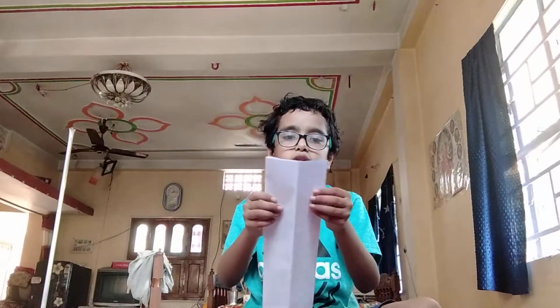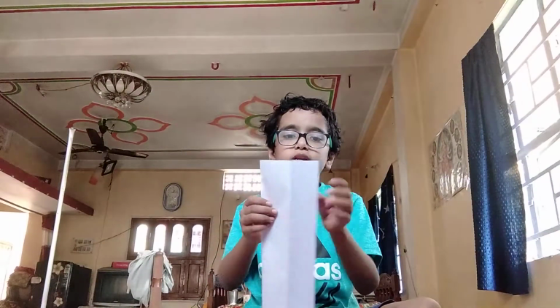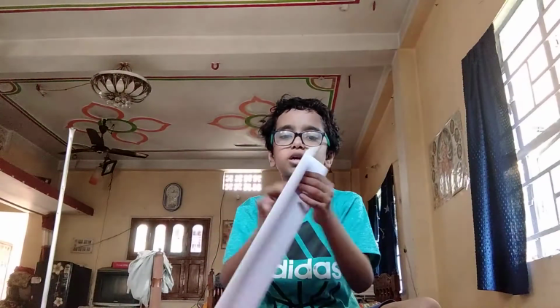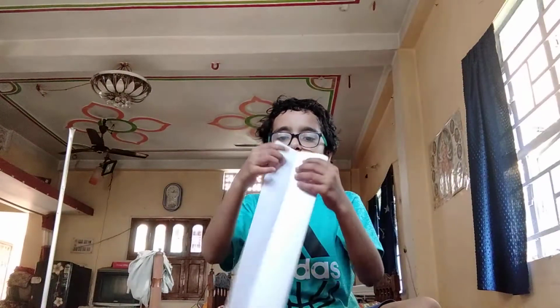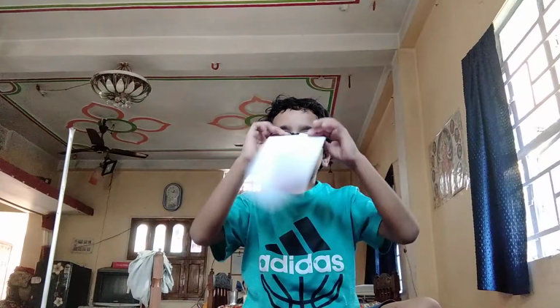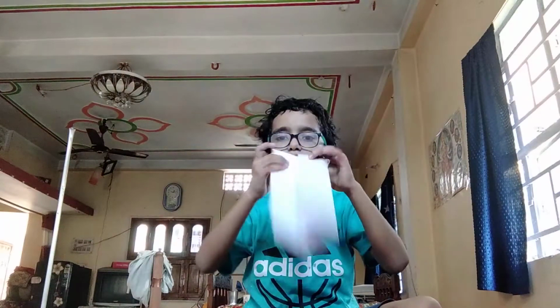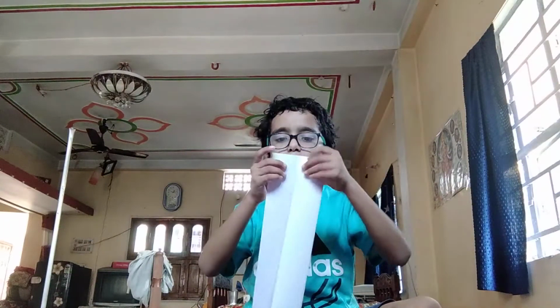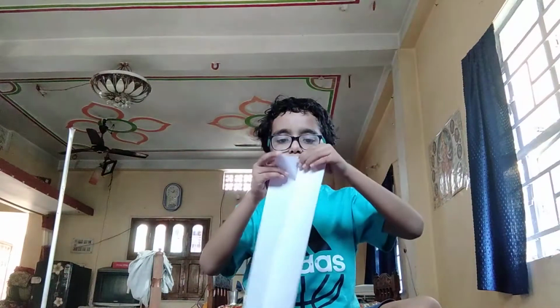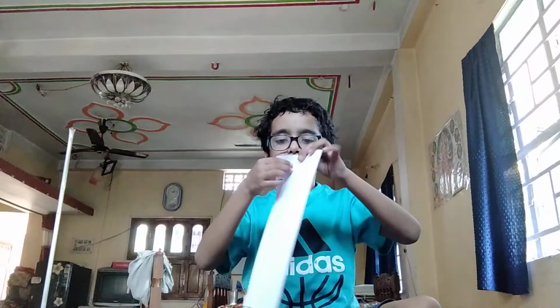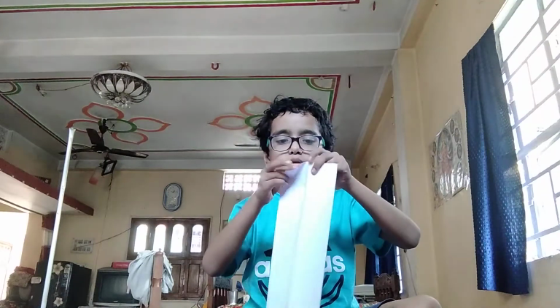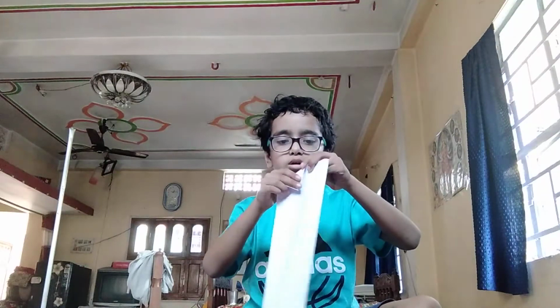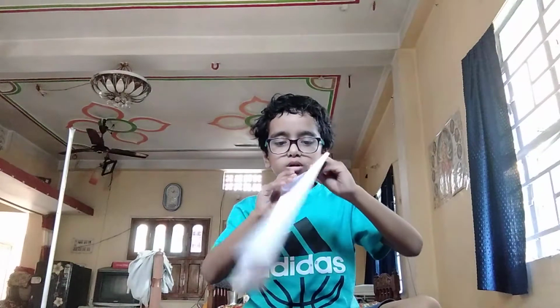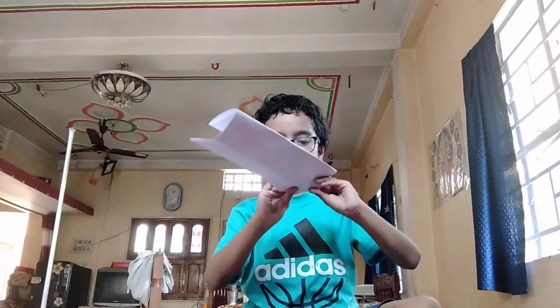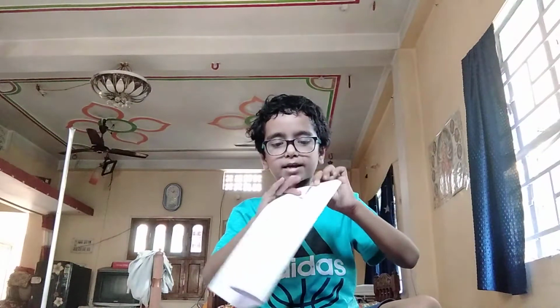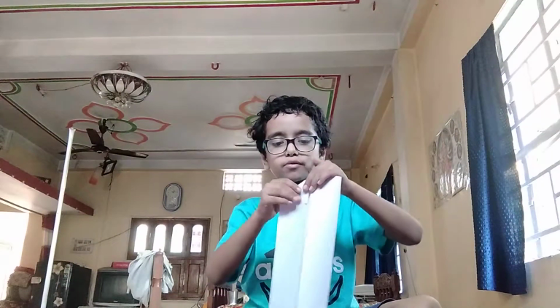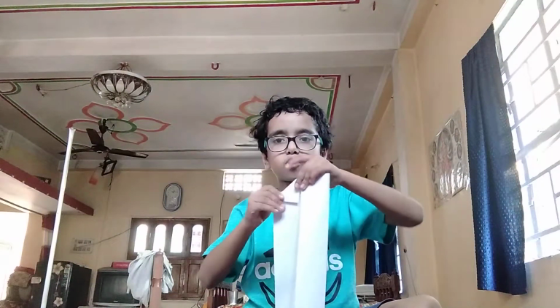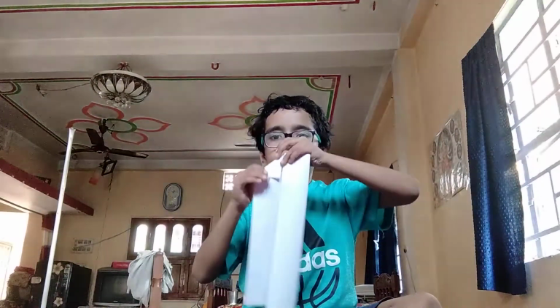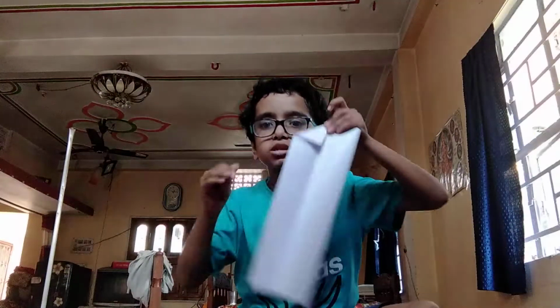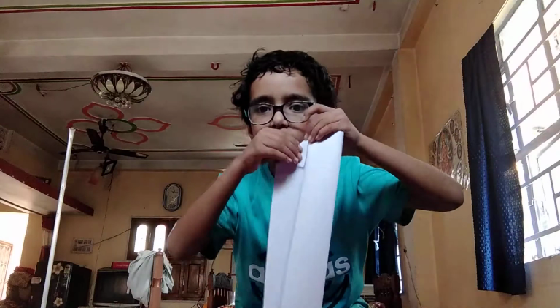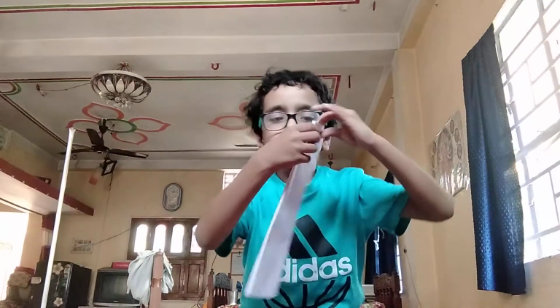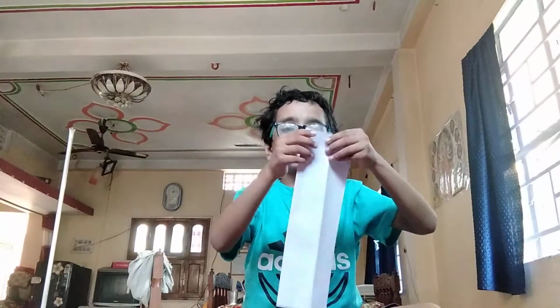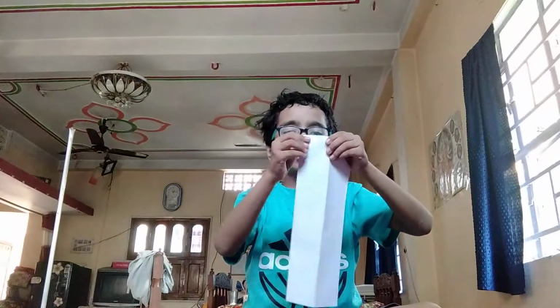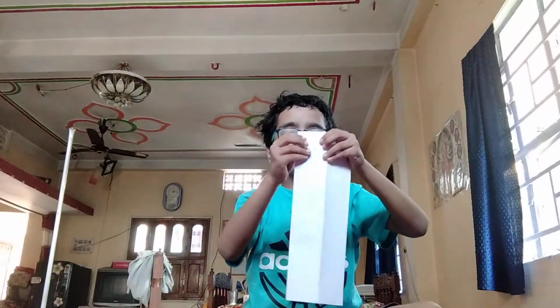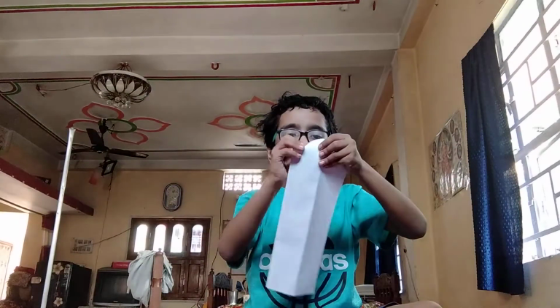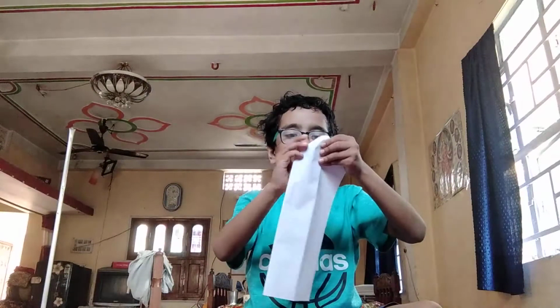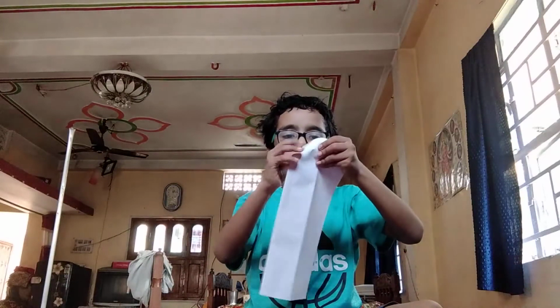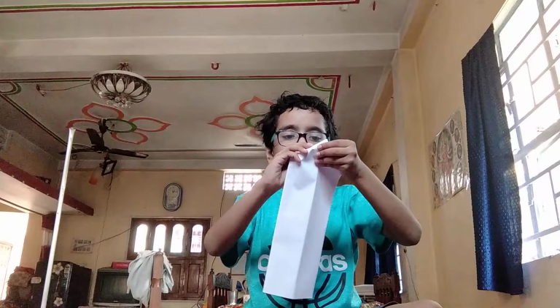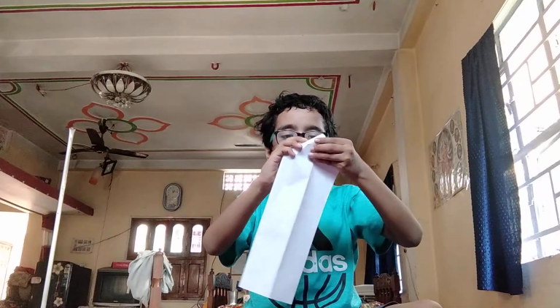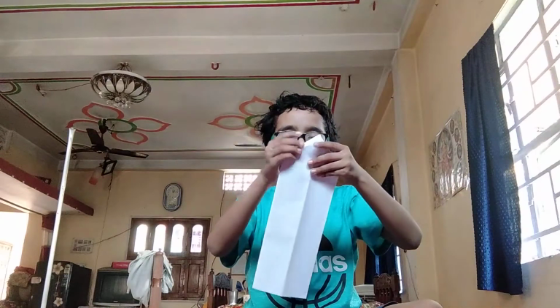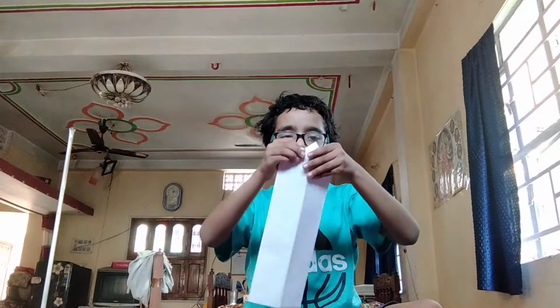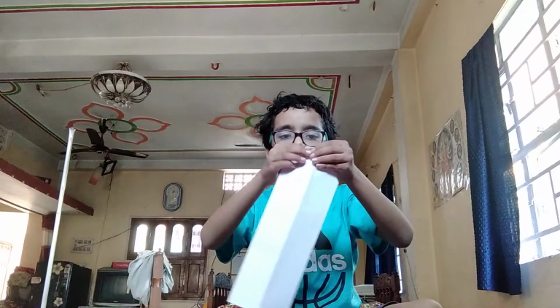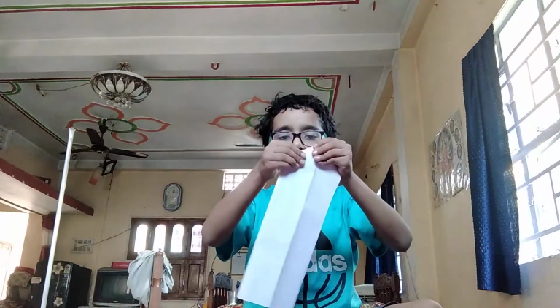You just get it. And then fold both of the sides into a triangular form, like this — both the sides. Even that, you will find one side will be thick and one side will be thick.